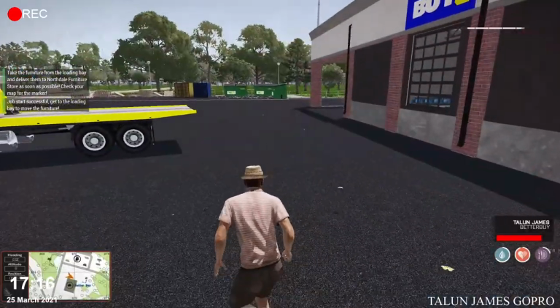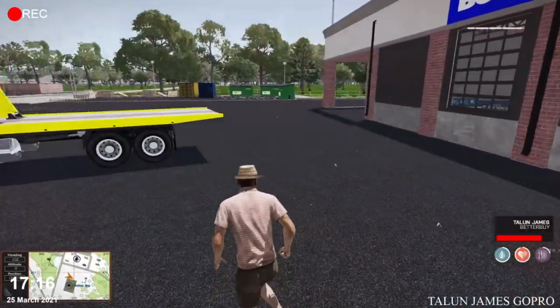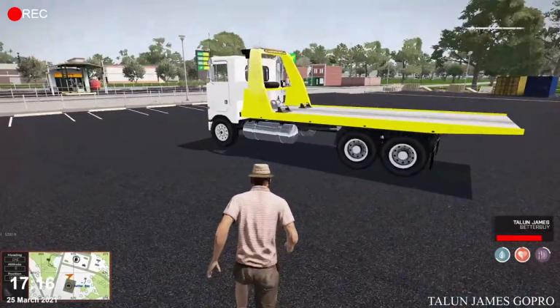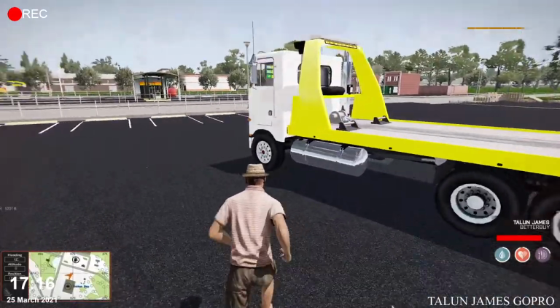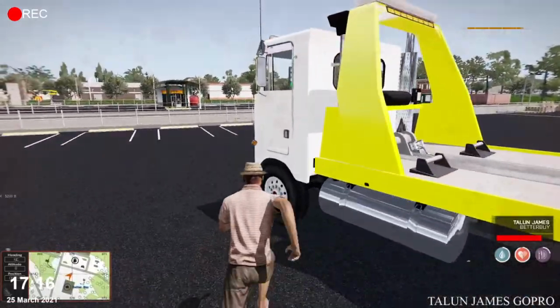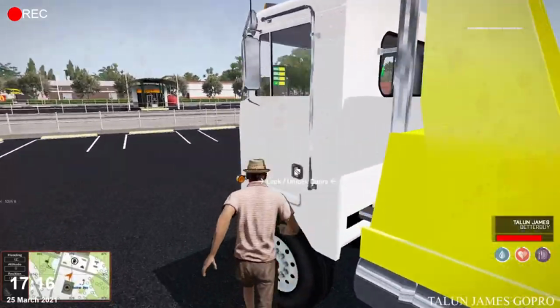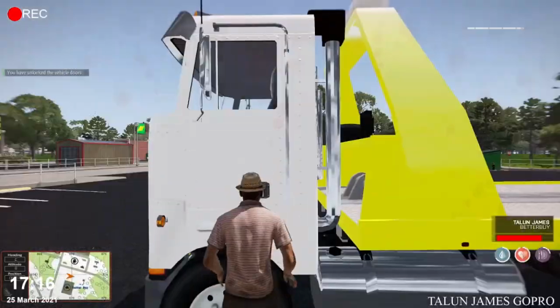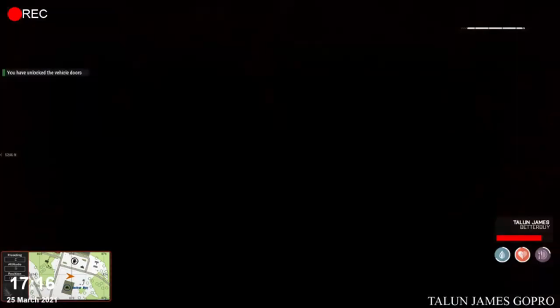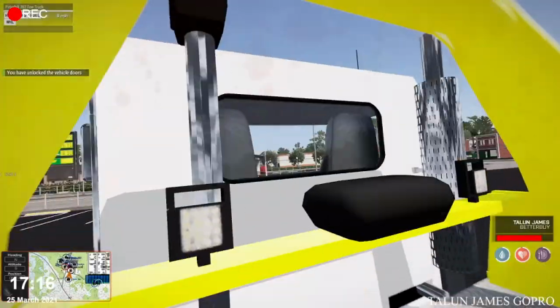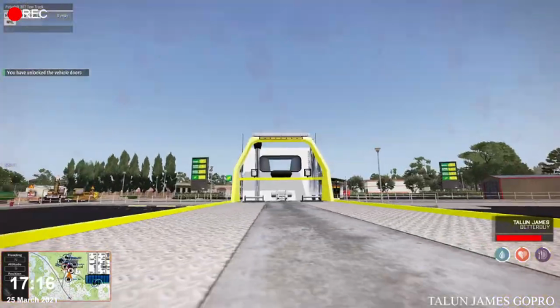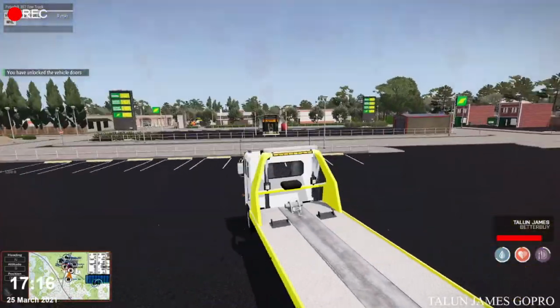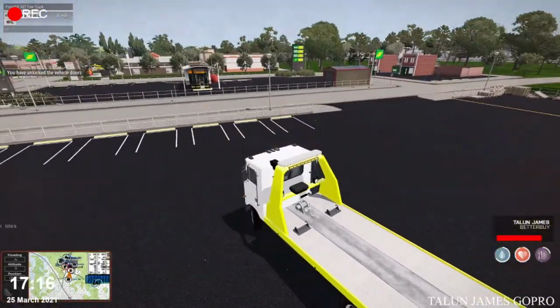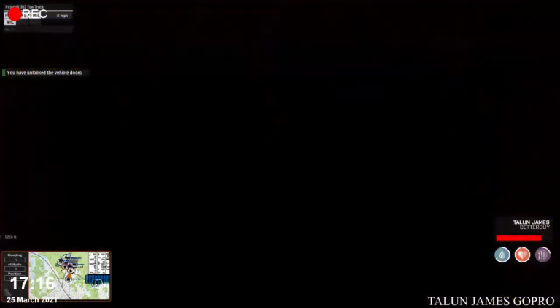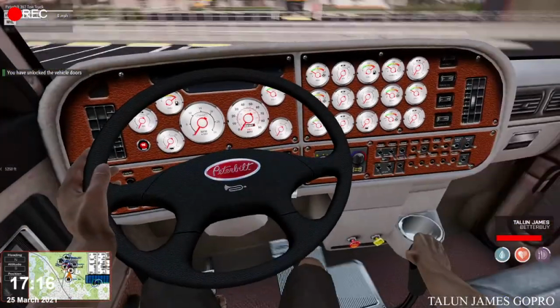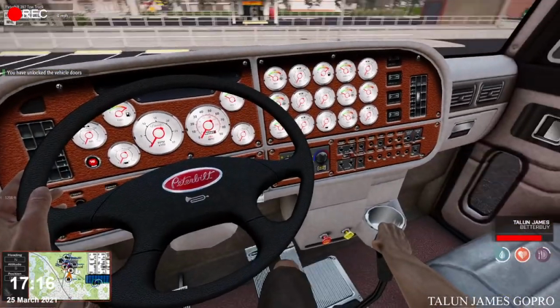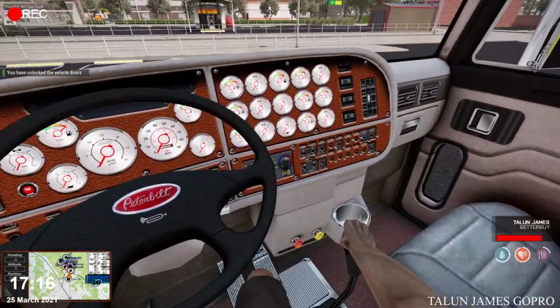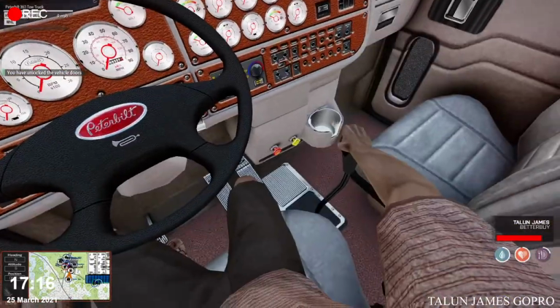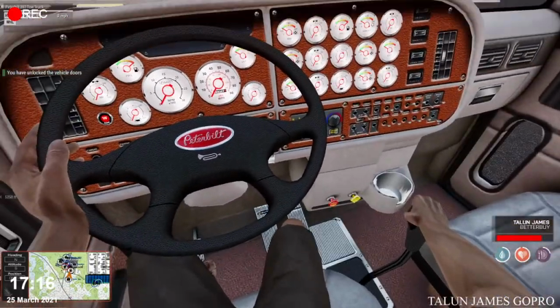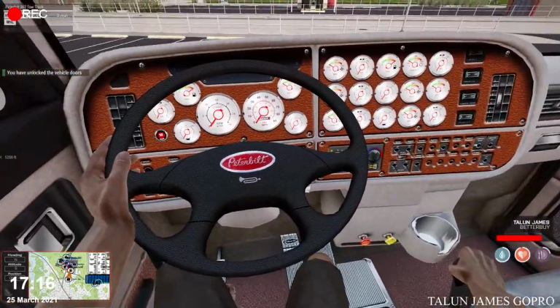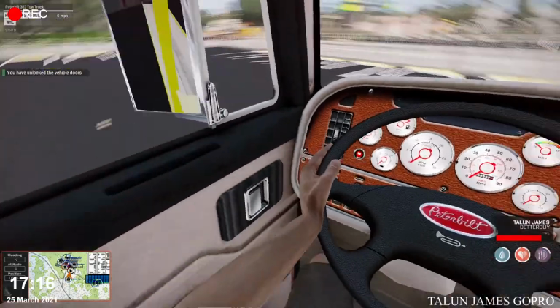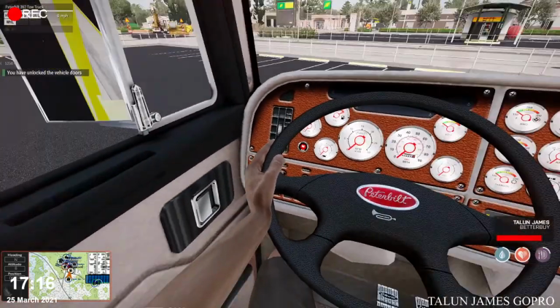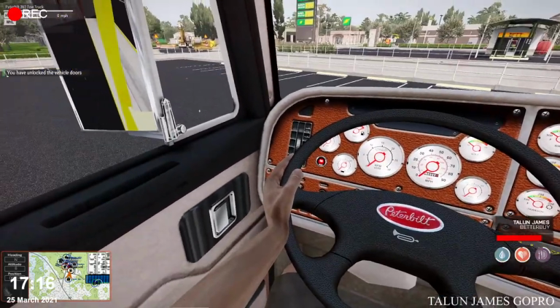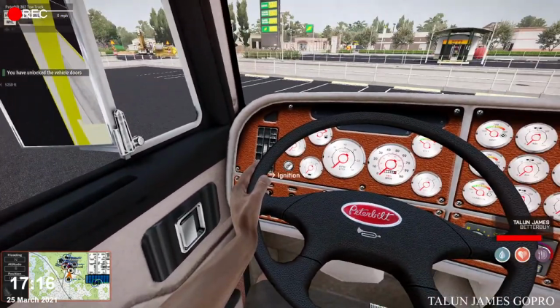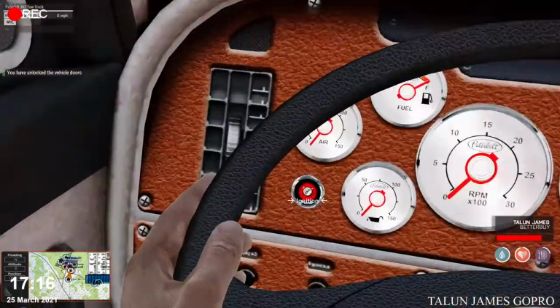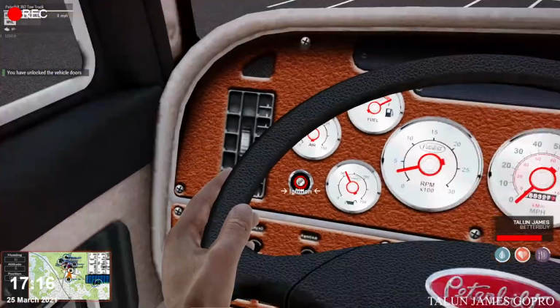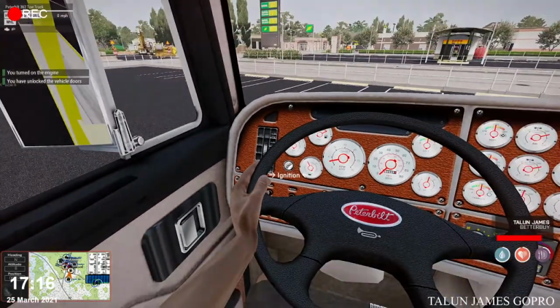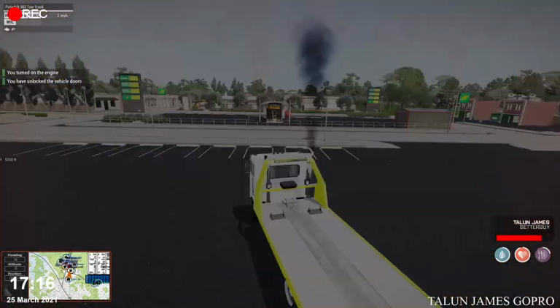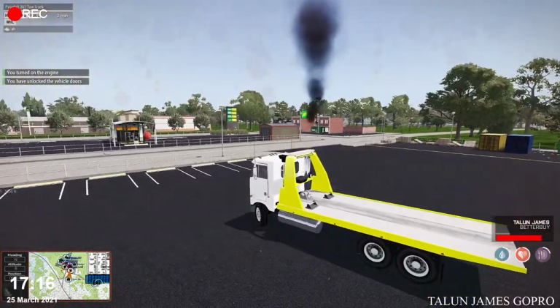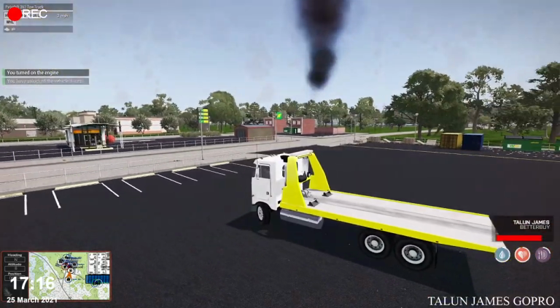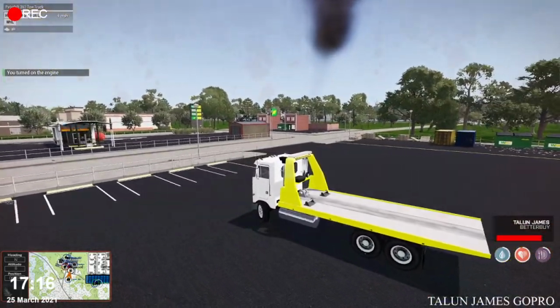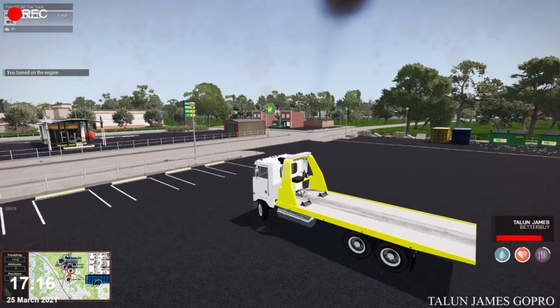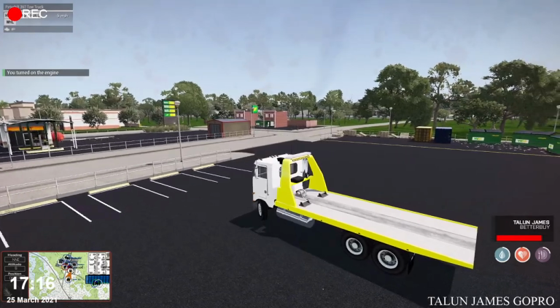Once you turn the corner you should see your rented Peterbilt. Go ahead and go in — you have to unlock the door. The ignition of the Peterbilt is off to your left; it's that big red button. Once you hover over it with your sight, you should be able to press the space bar and start it right up, just like your car.